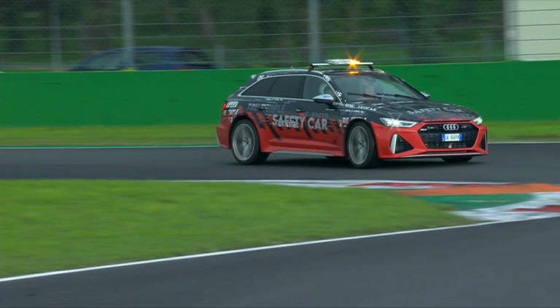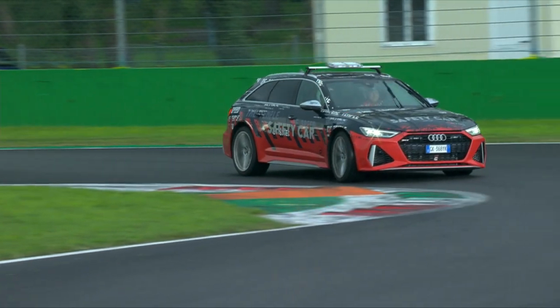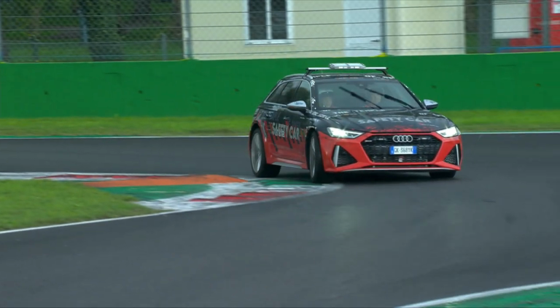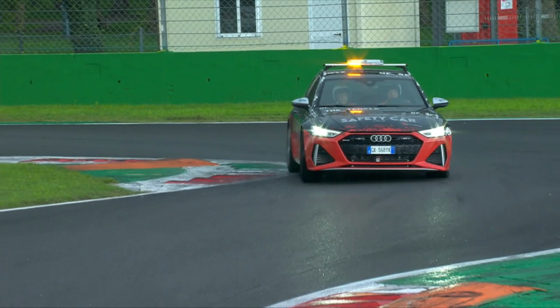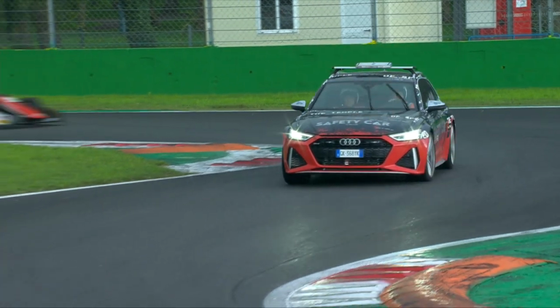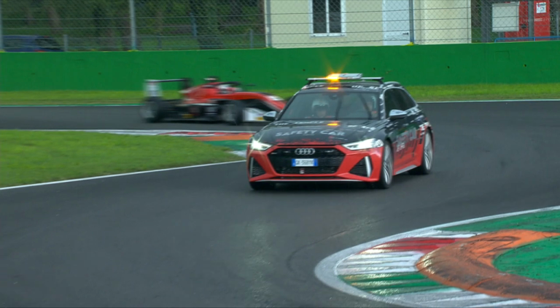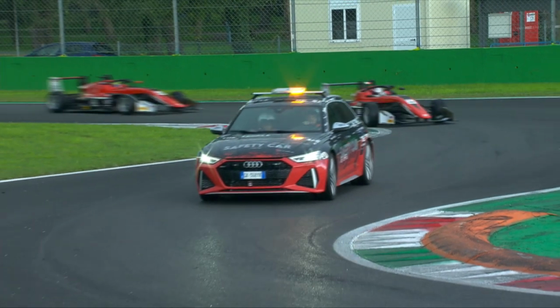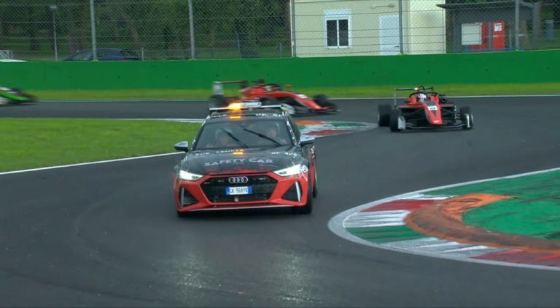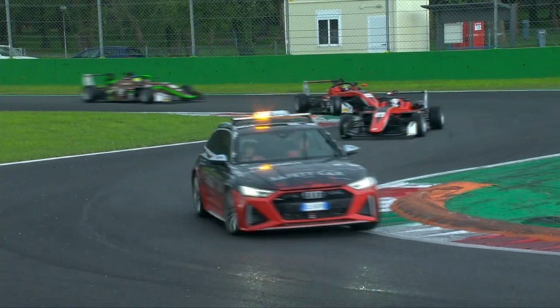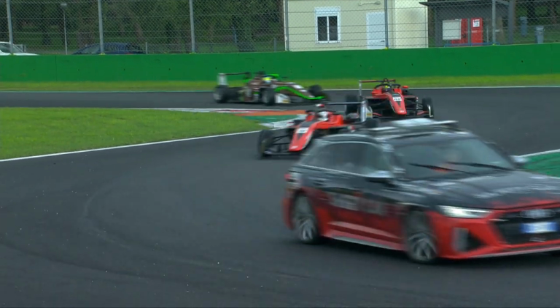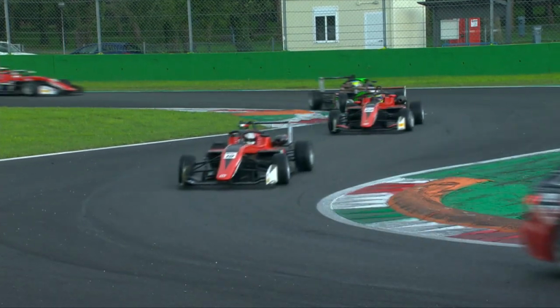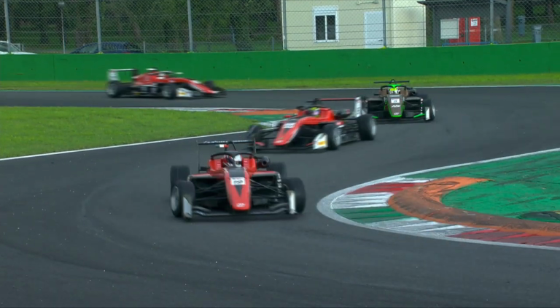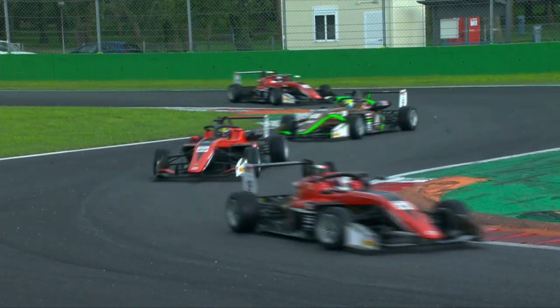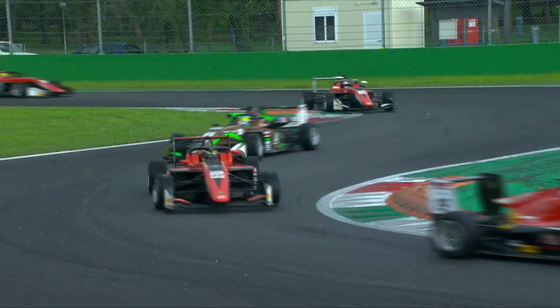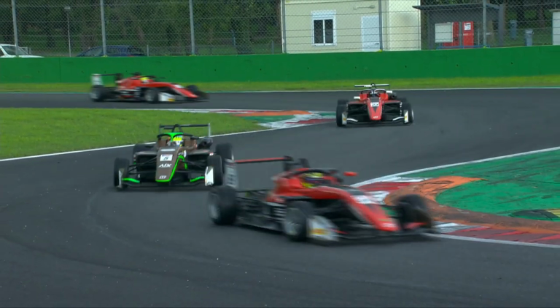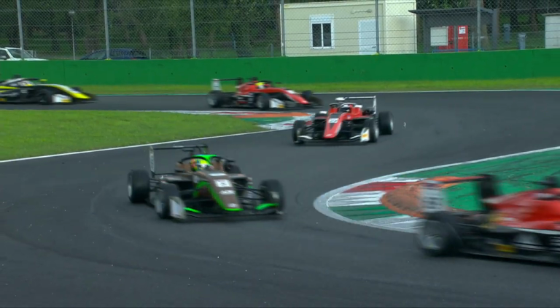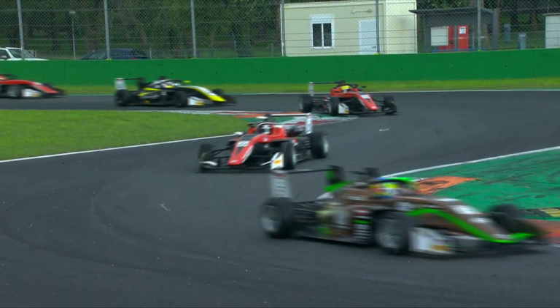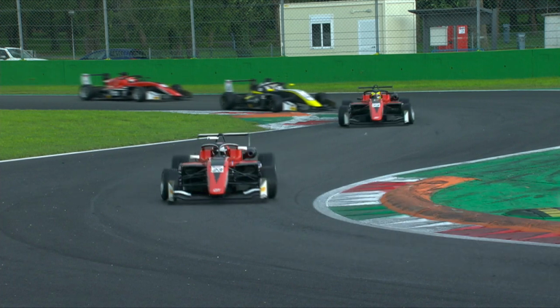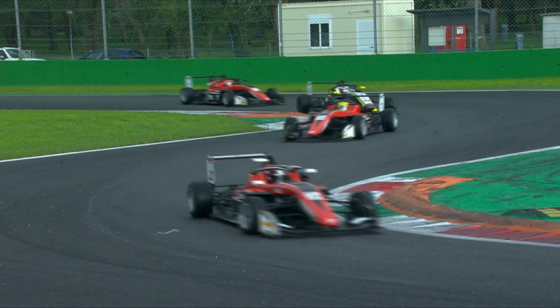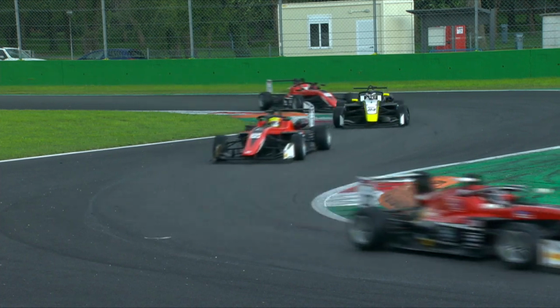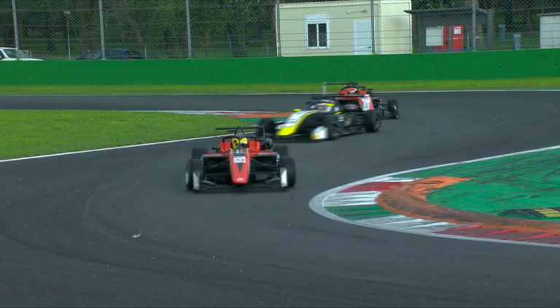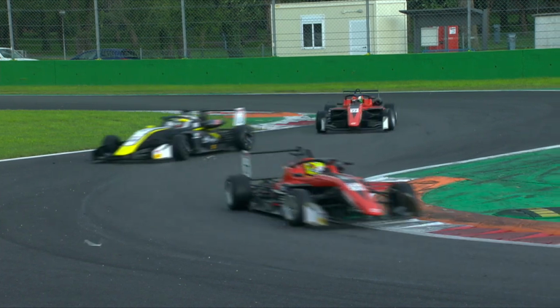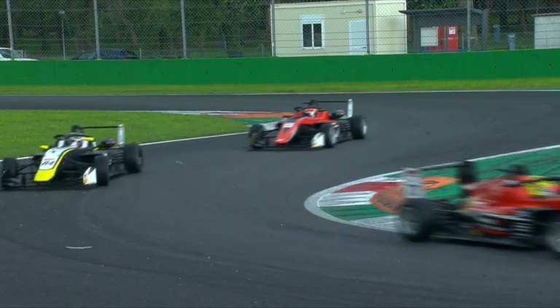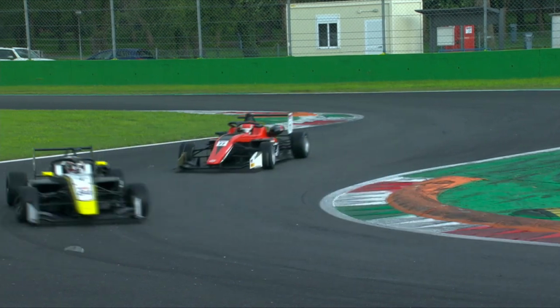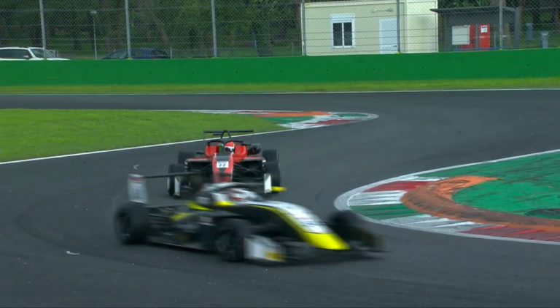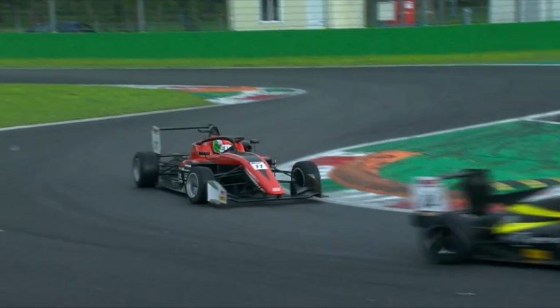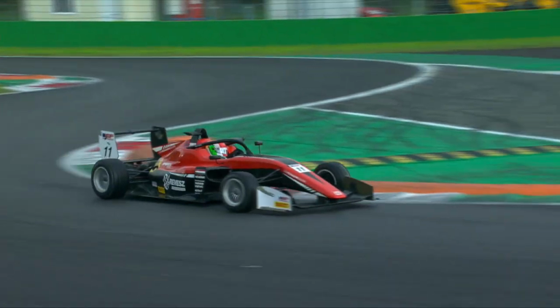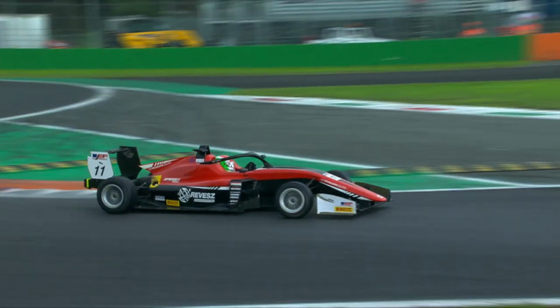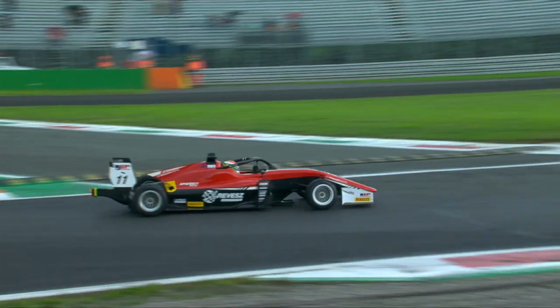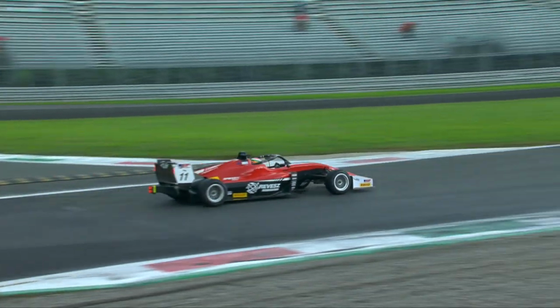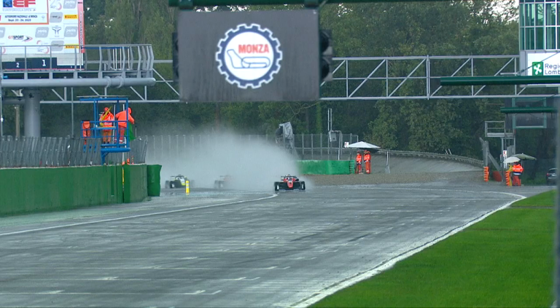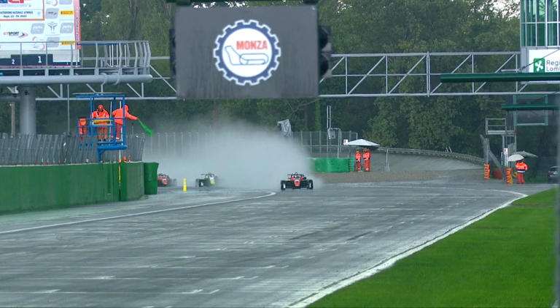Certainly the safety car played a paramount role here in this race. Race 1 here at Monza got underway under safety car procedure, and we saw a few visor tear-offs in fact from the get-go.